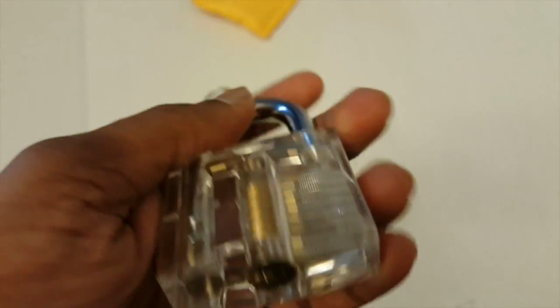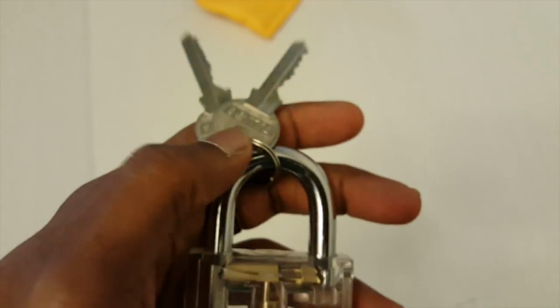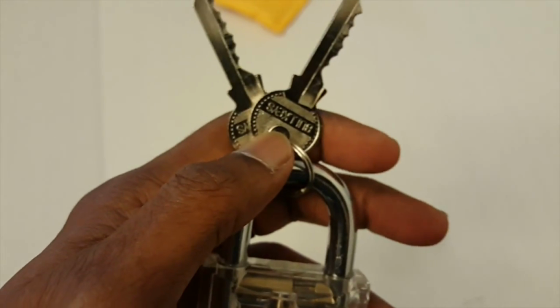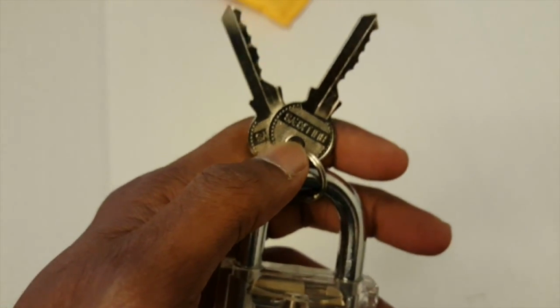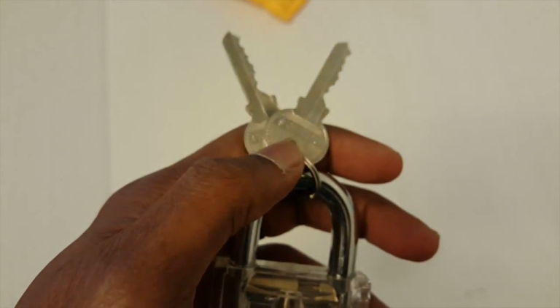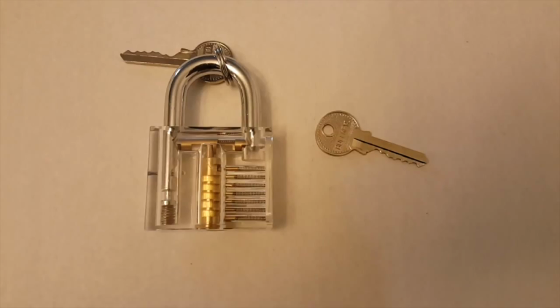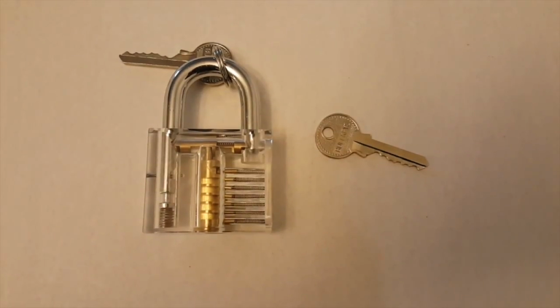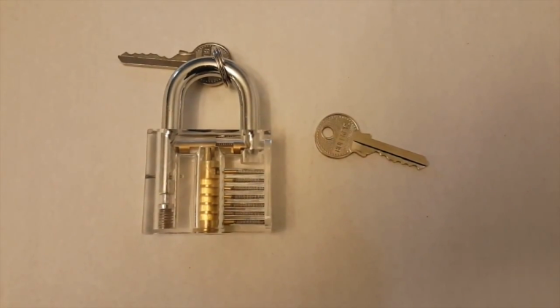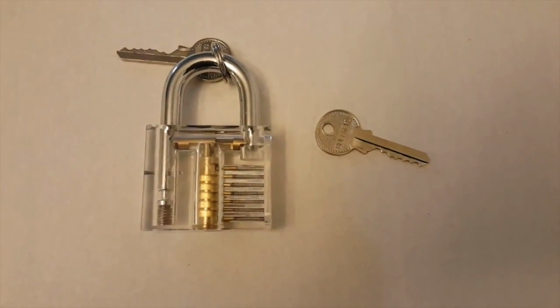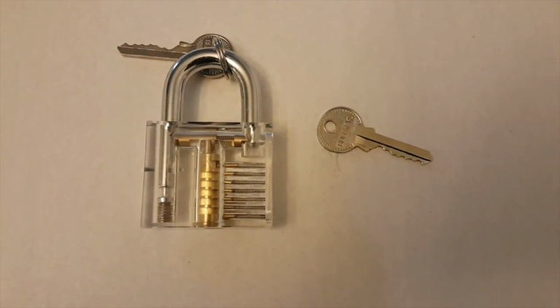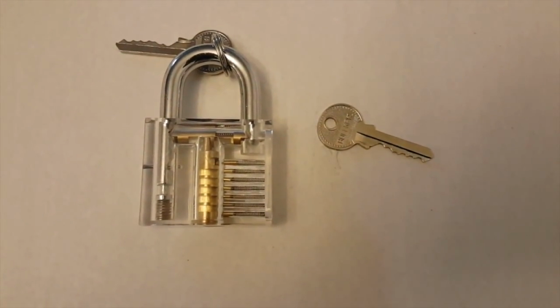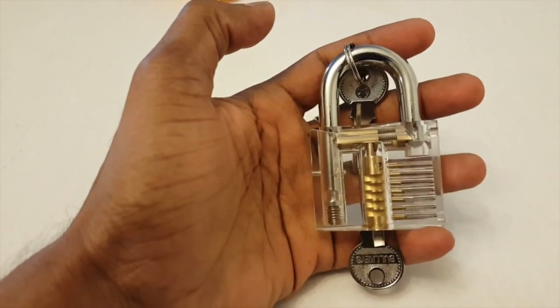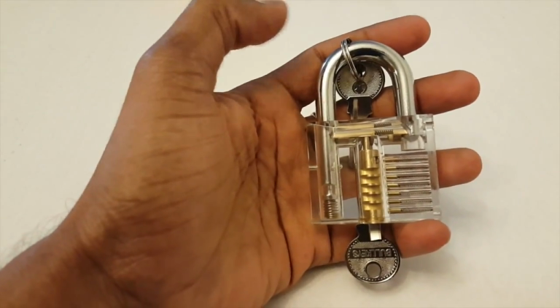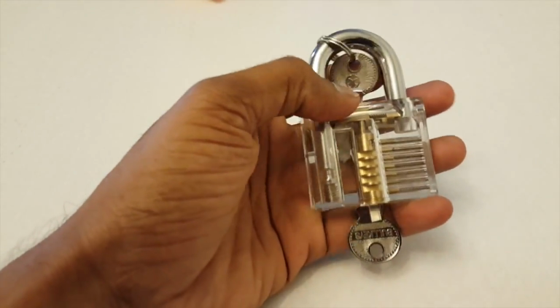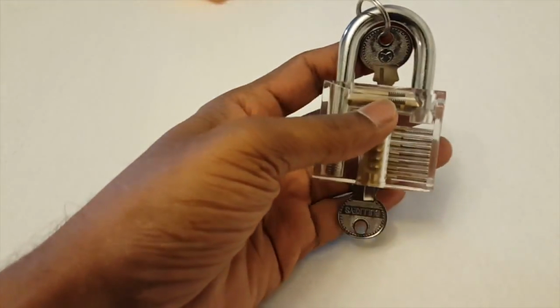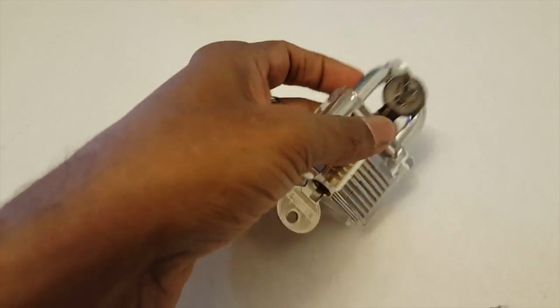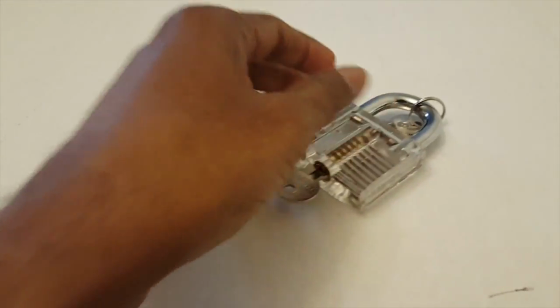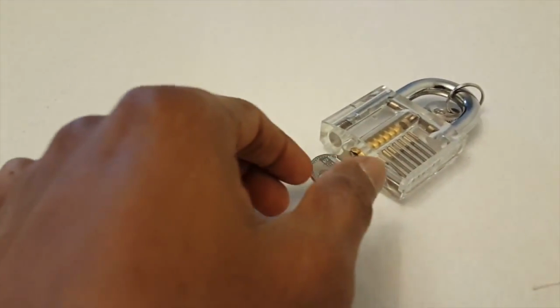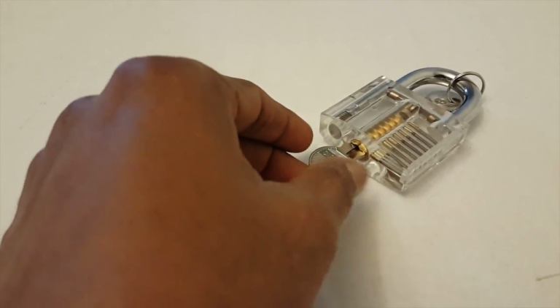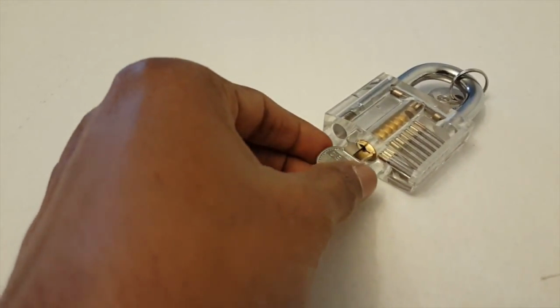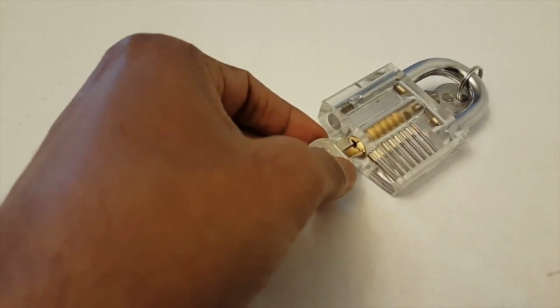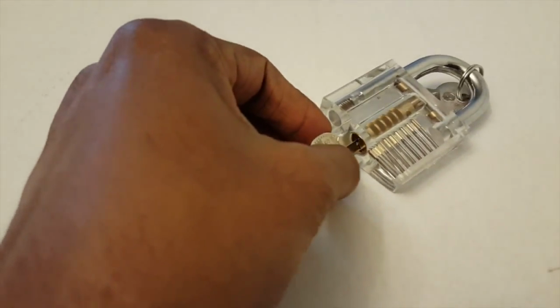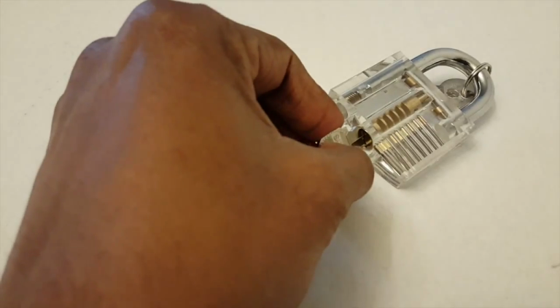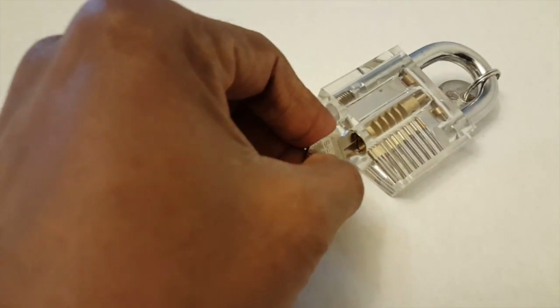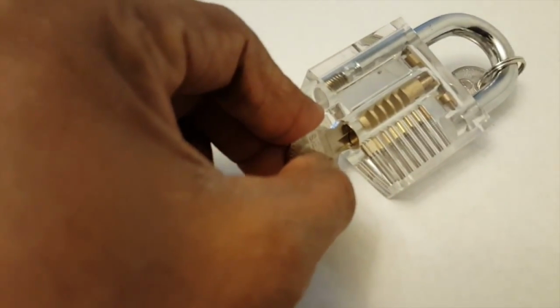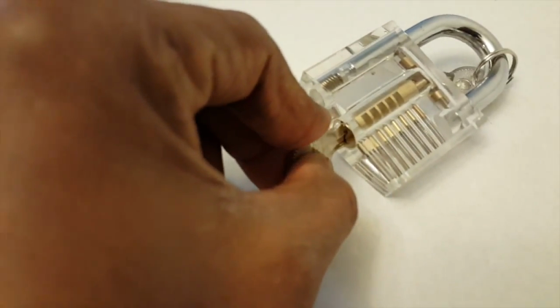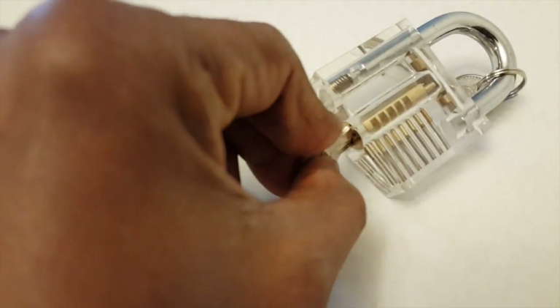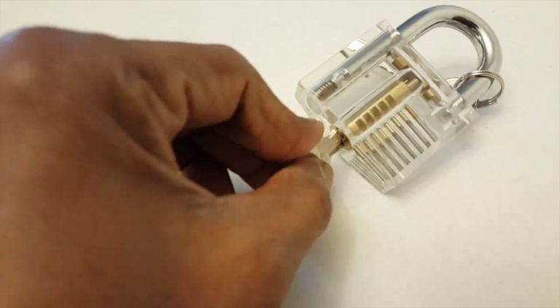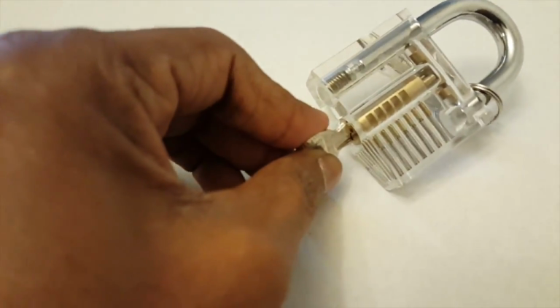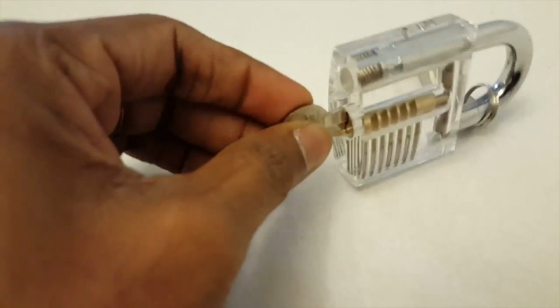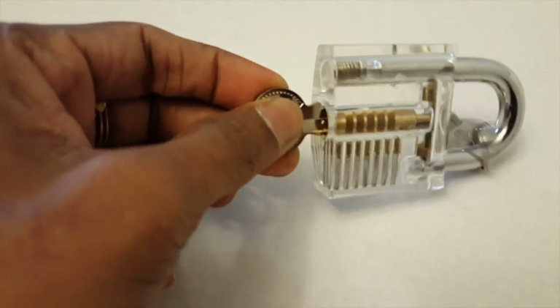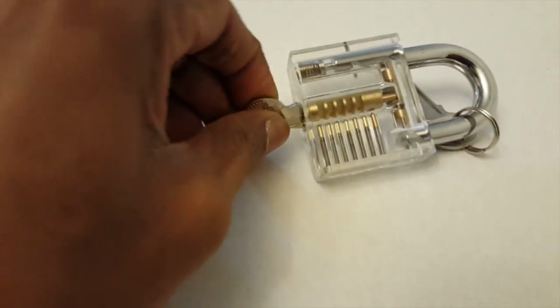It's a lightweight lock, helpful if you can use it for your luggage or small cardboard boxes.